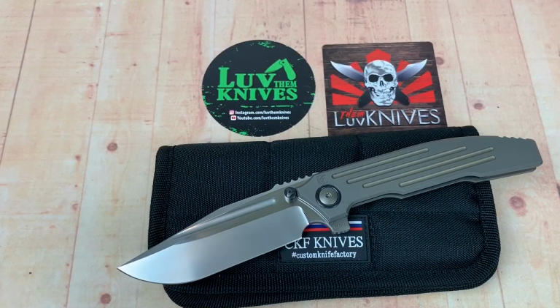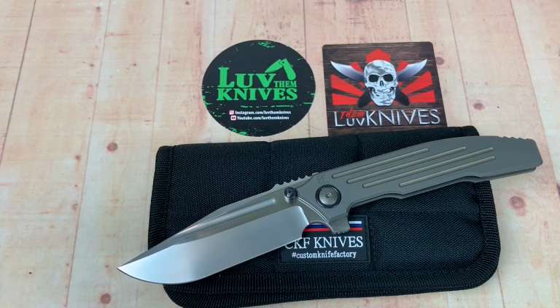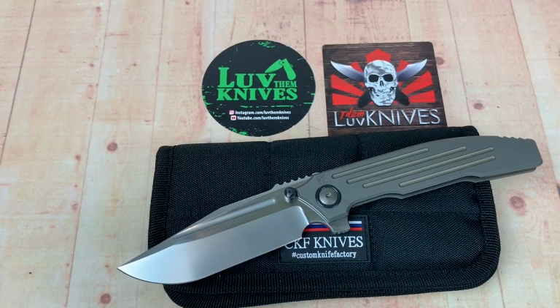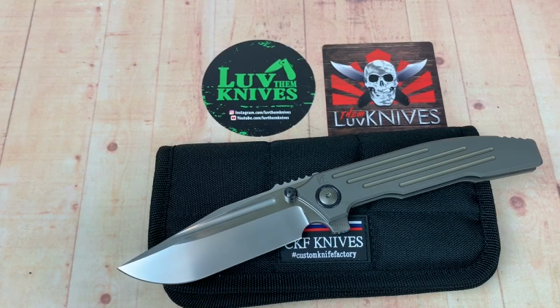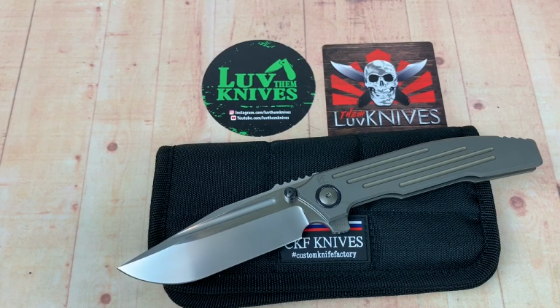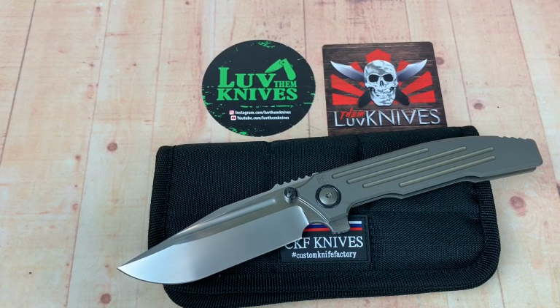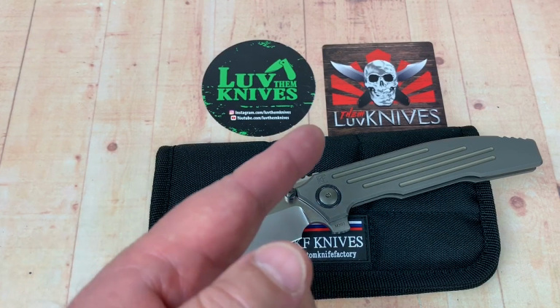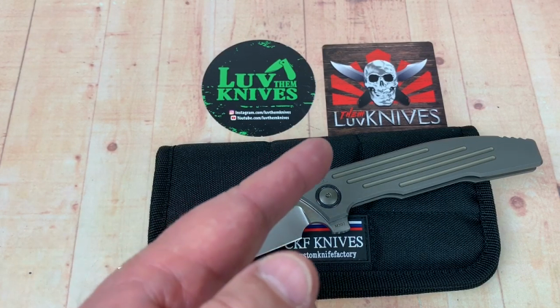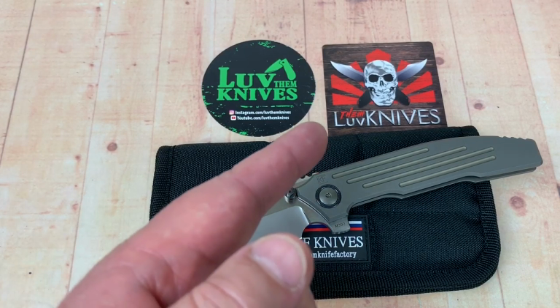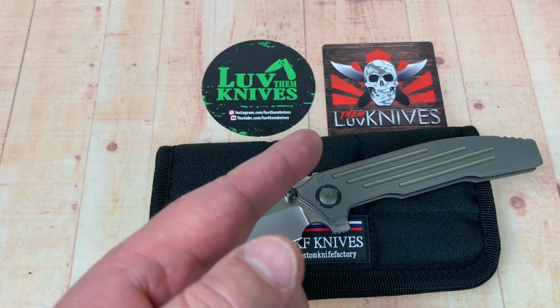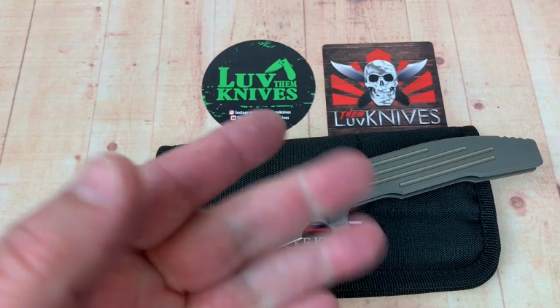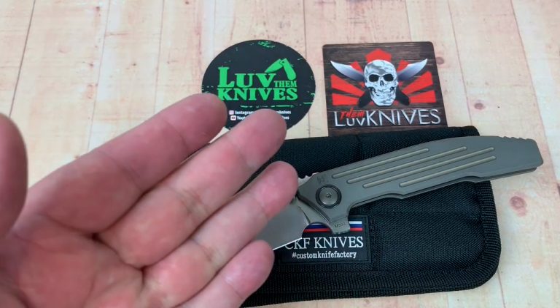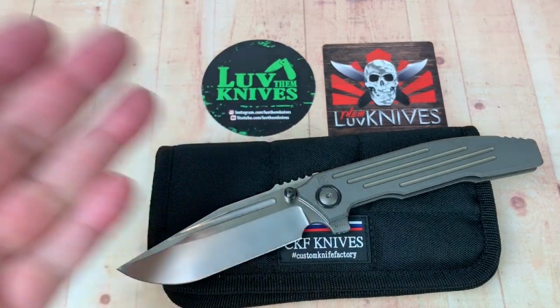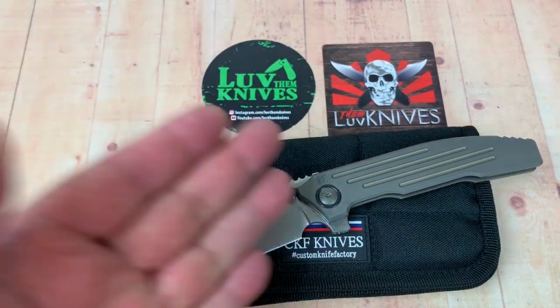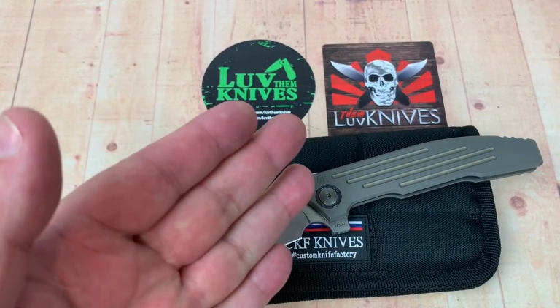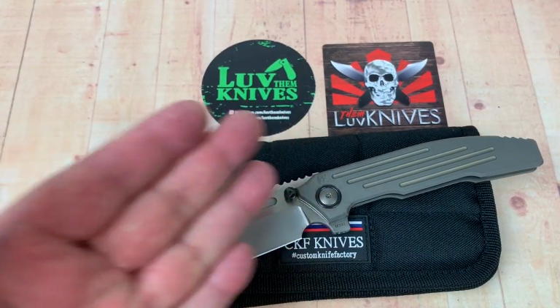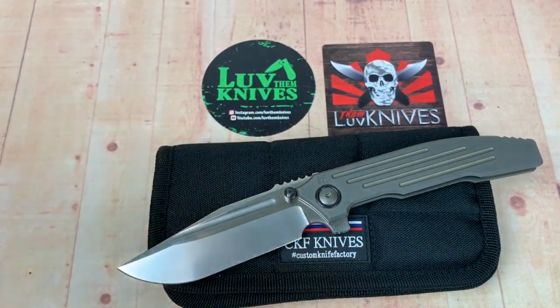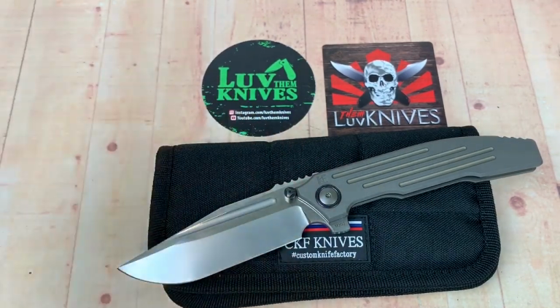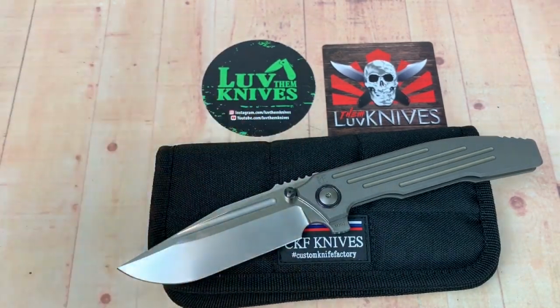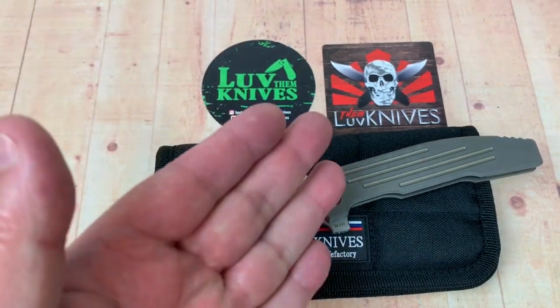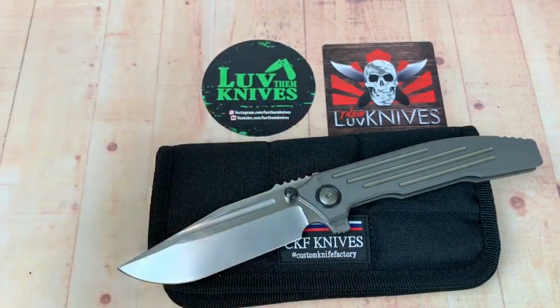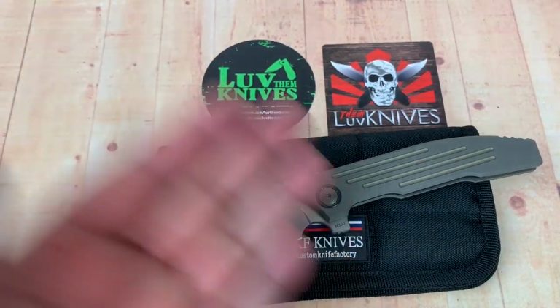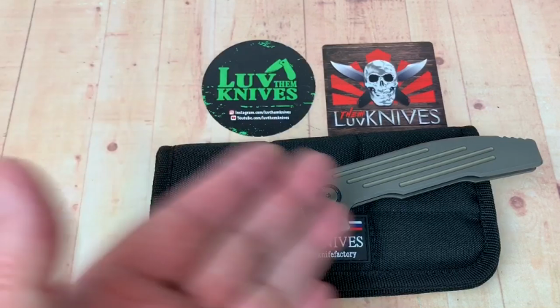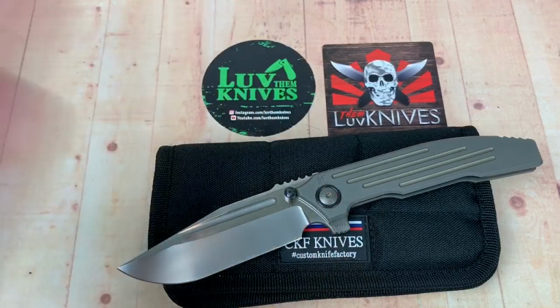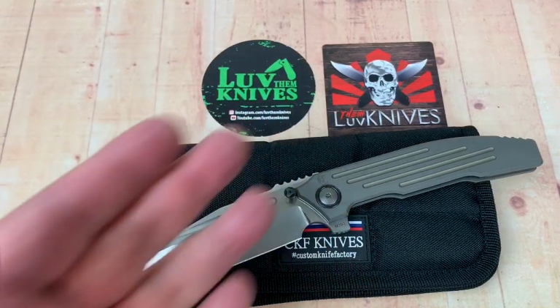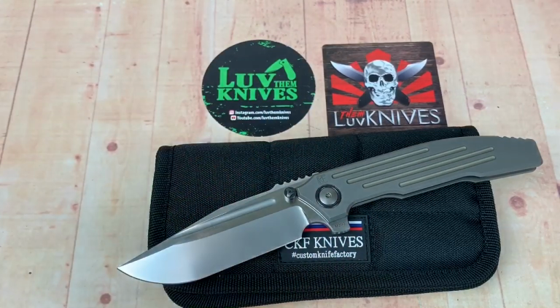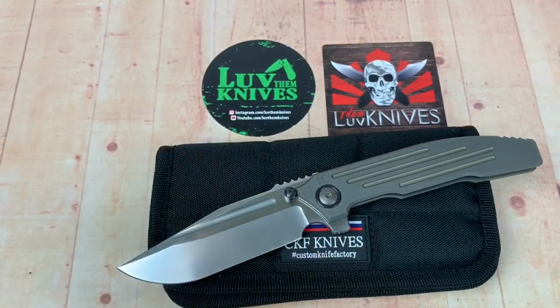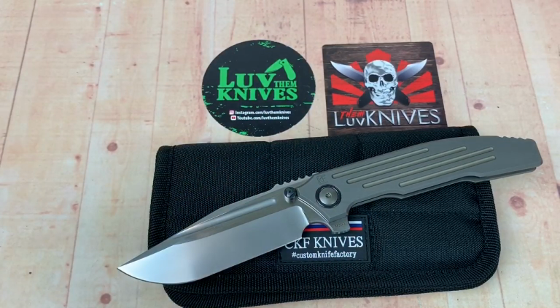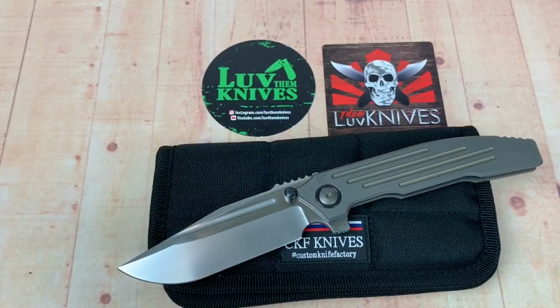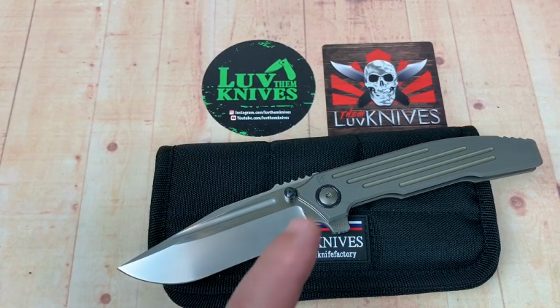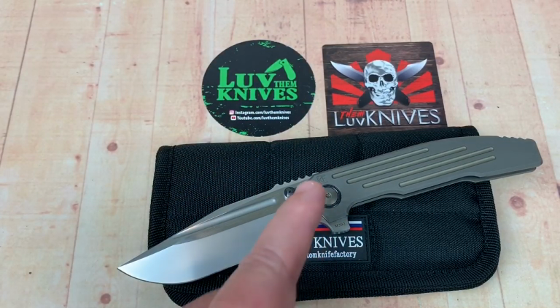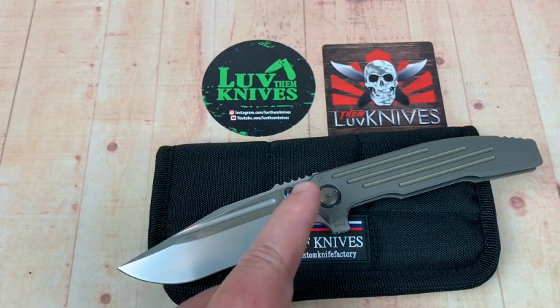Boys, I'm spending my money like money ain't shit. Because look at what I got — Snafu 2, CKF, Custom Knife Factory.